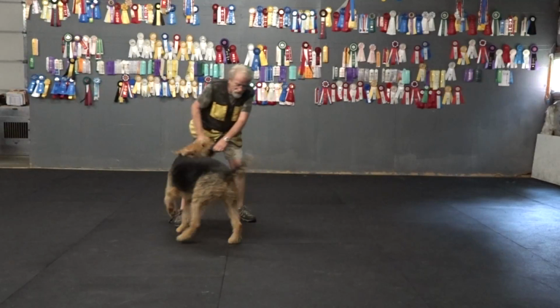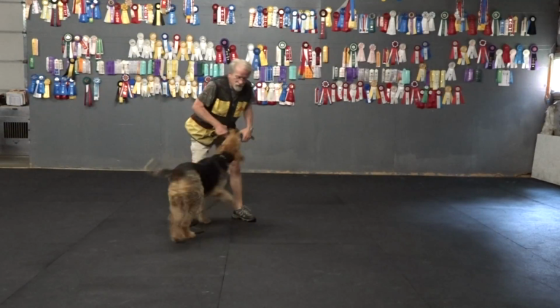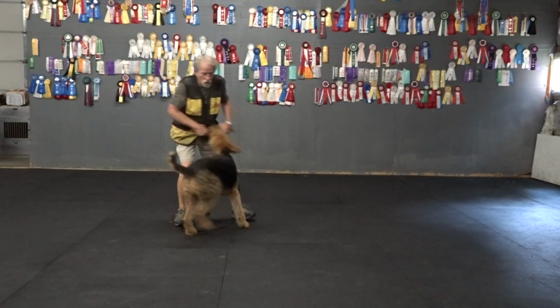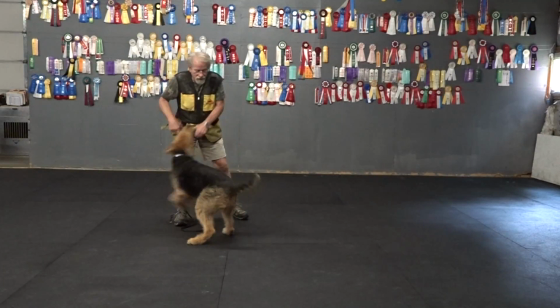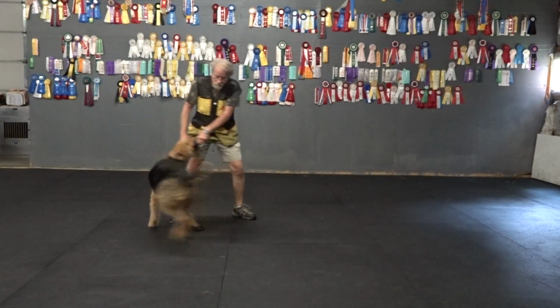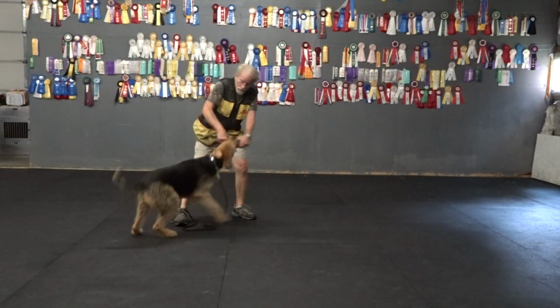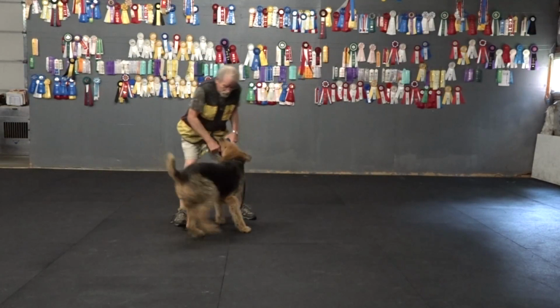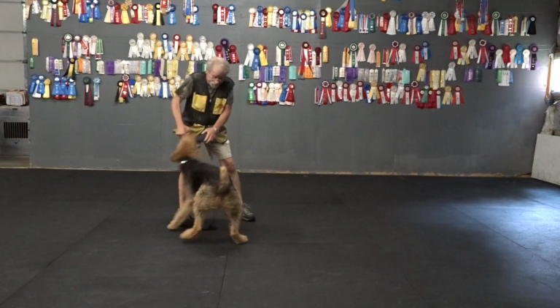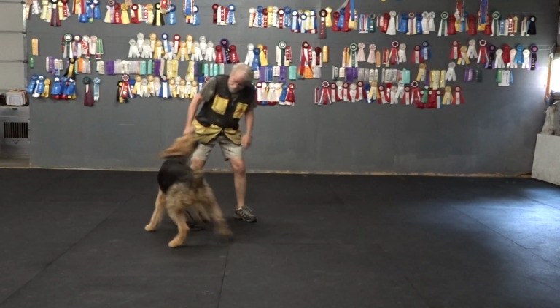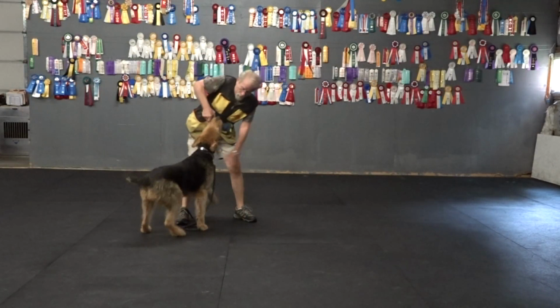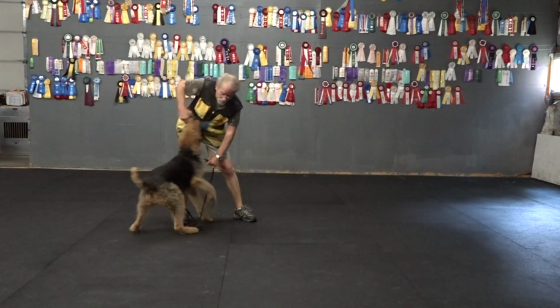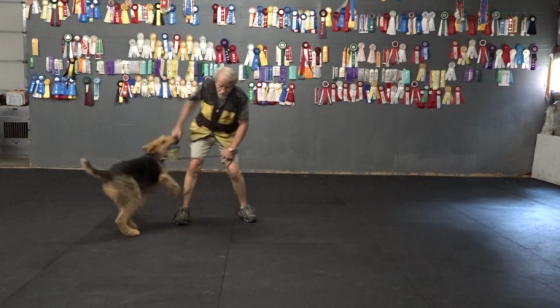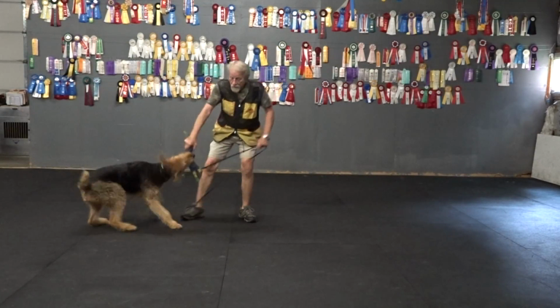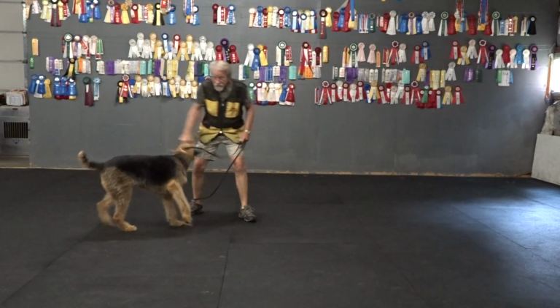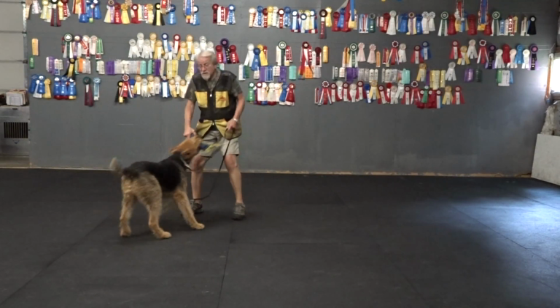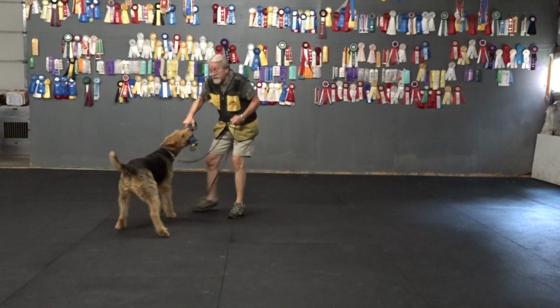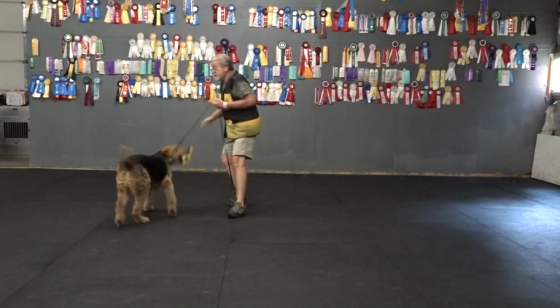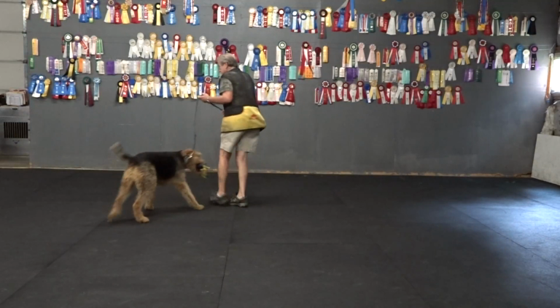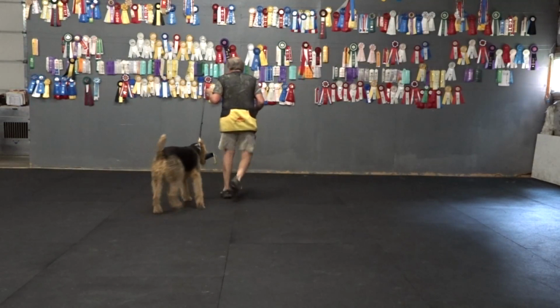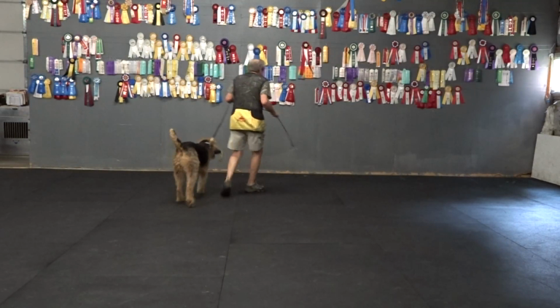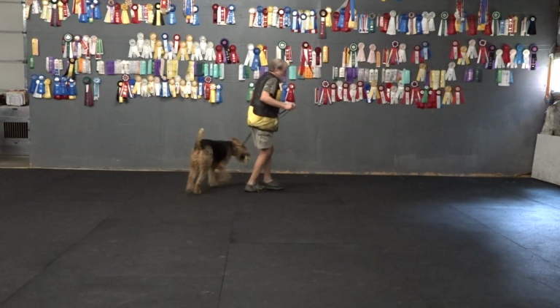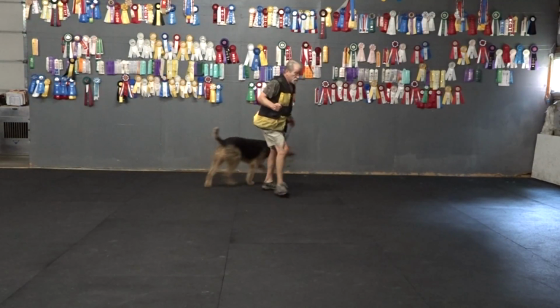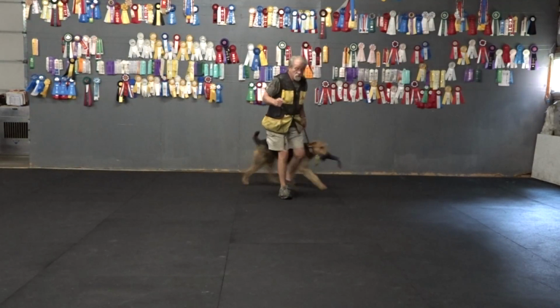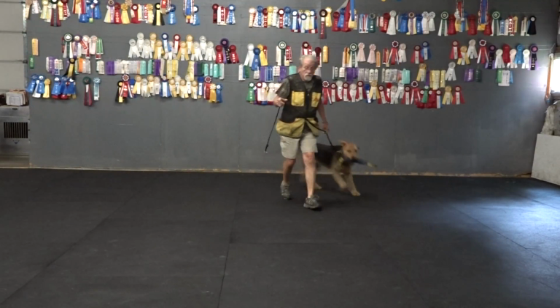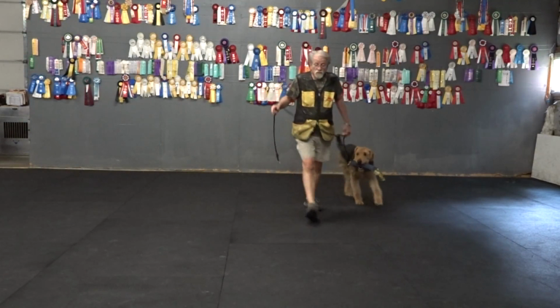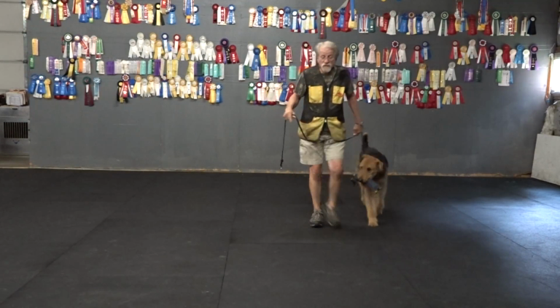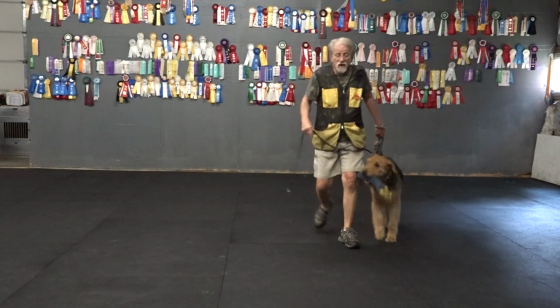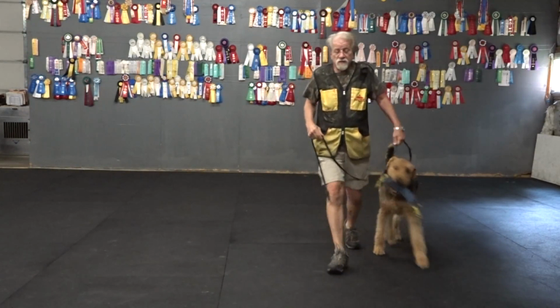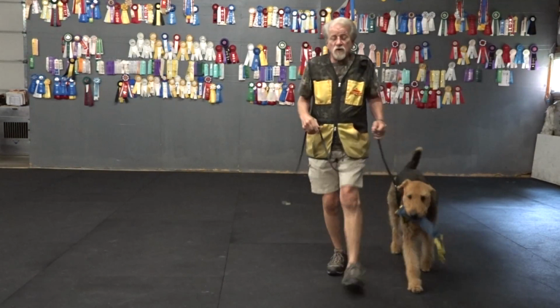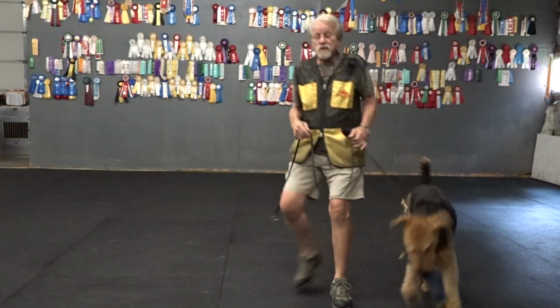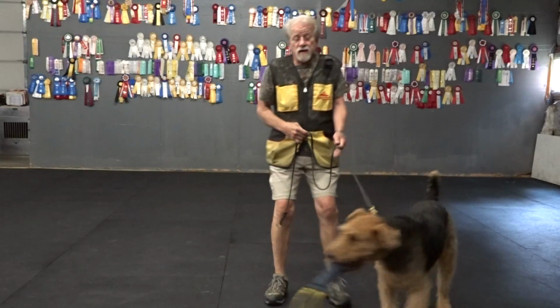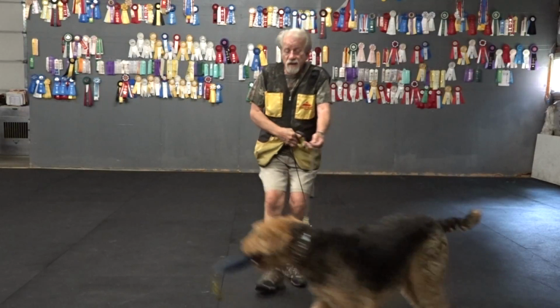This is a very controlled game. For adults only. Don't do it with two dogs — more than one dog at a time.